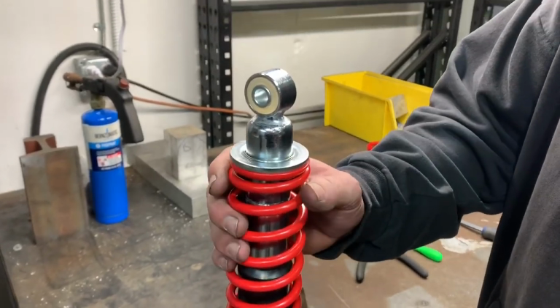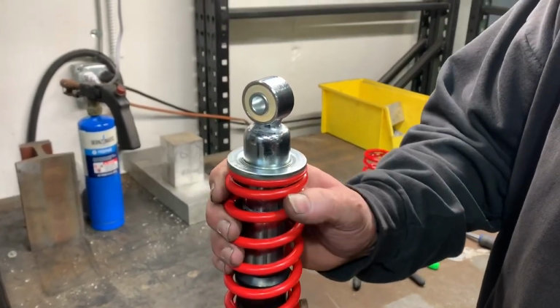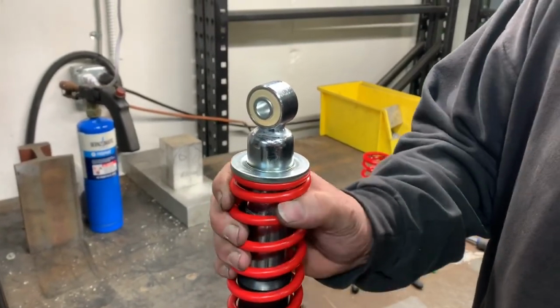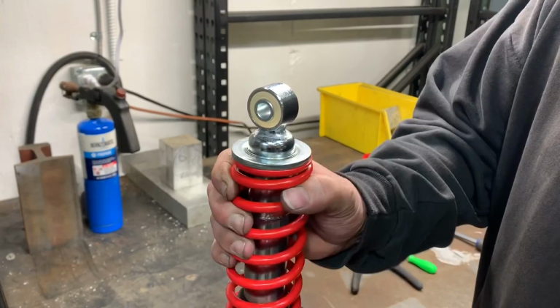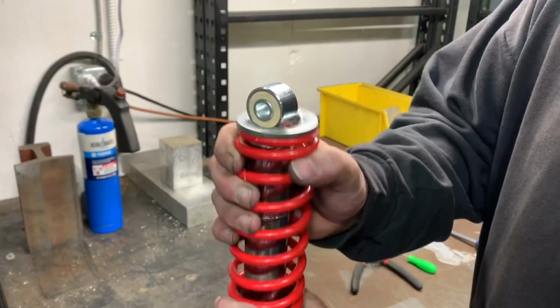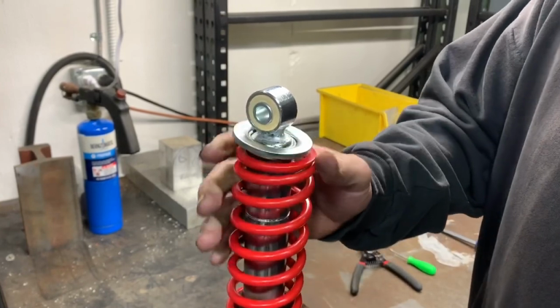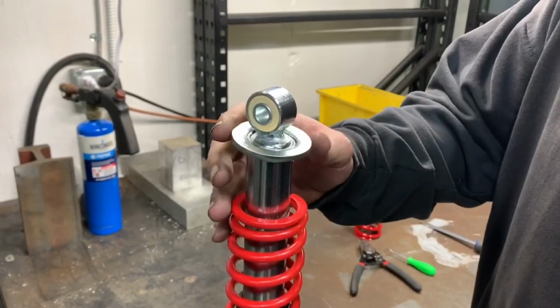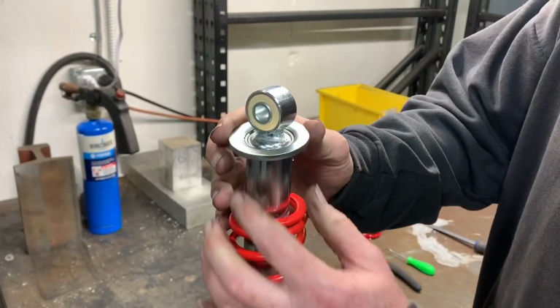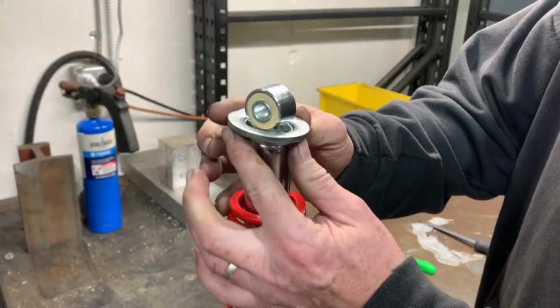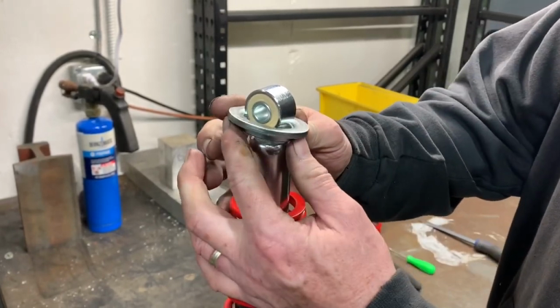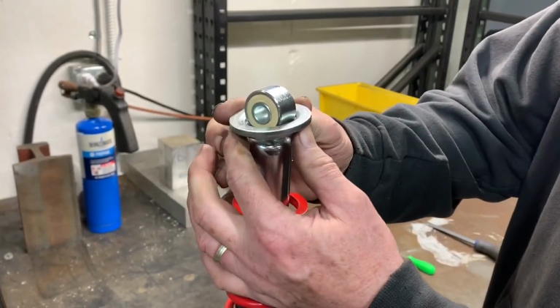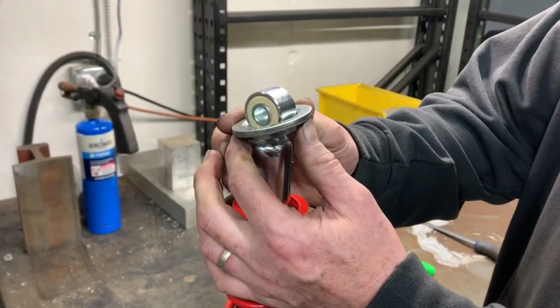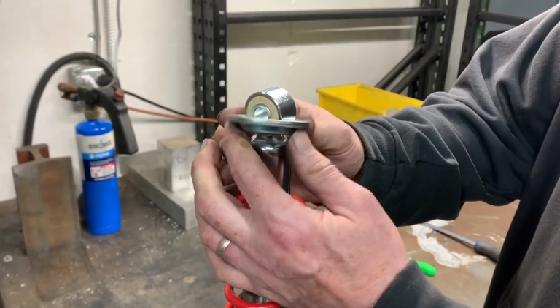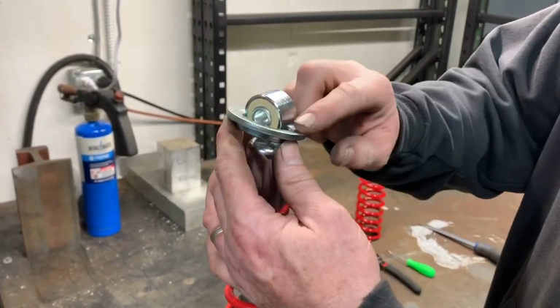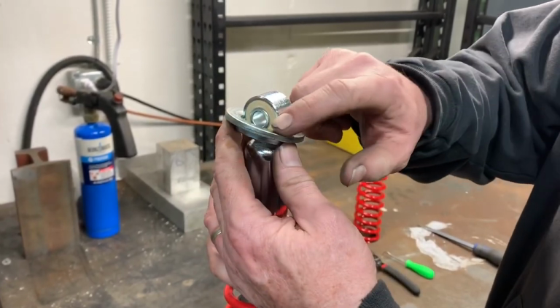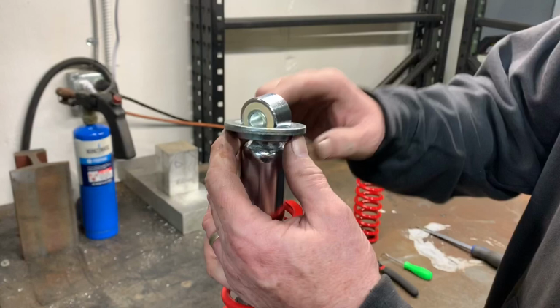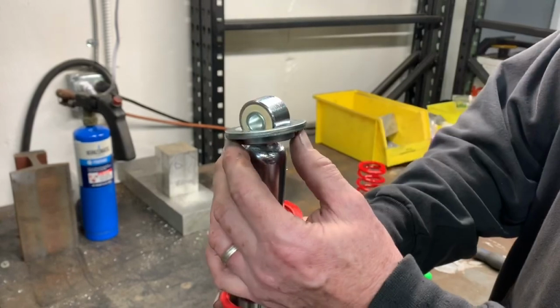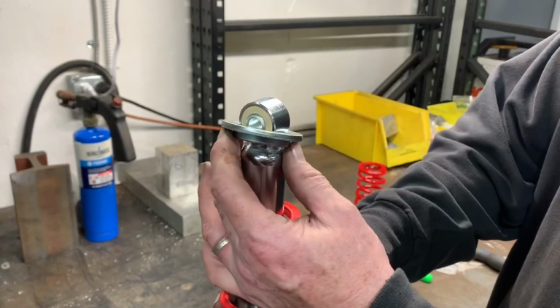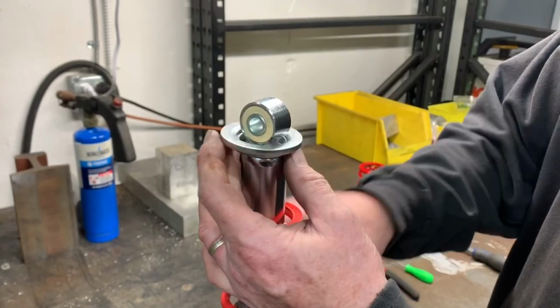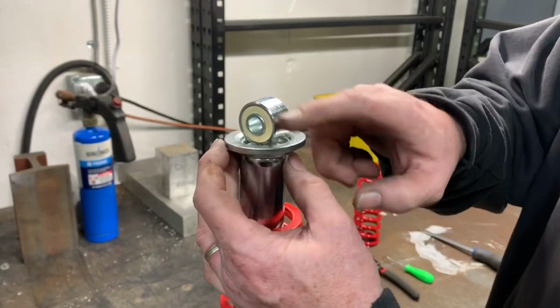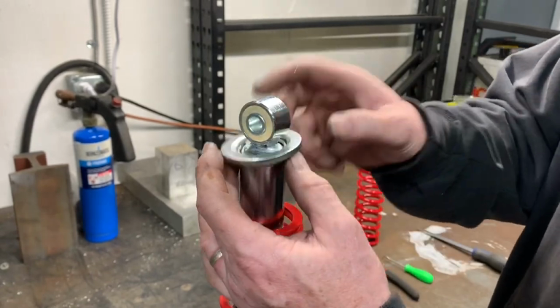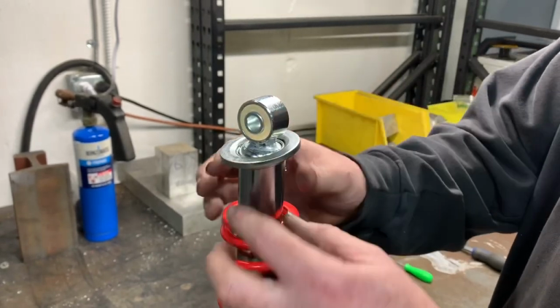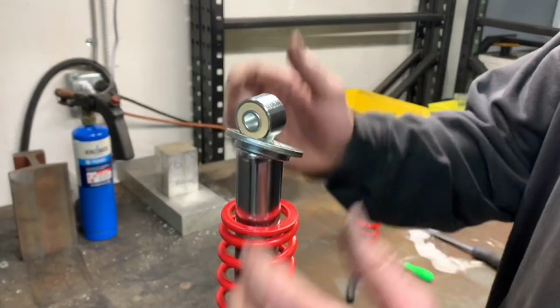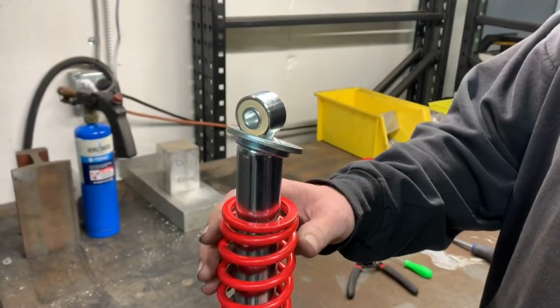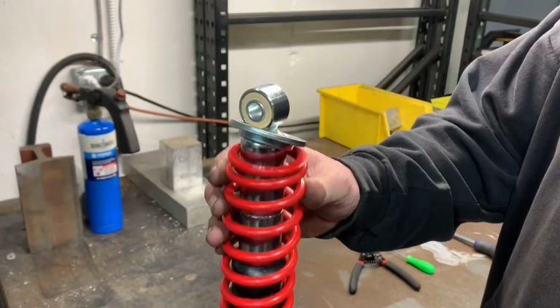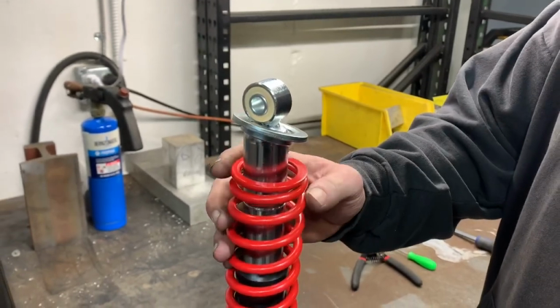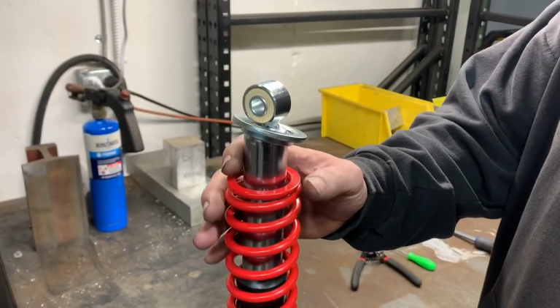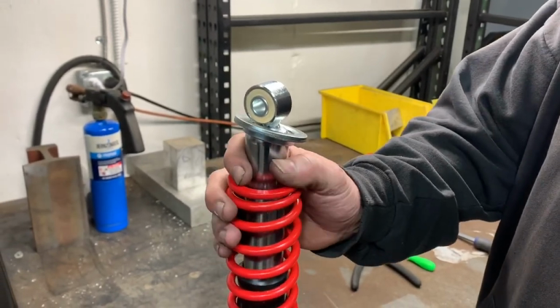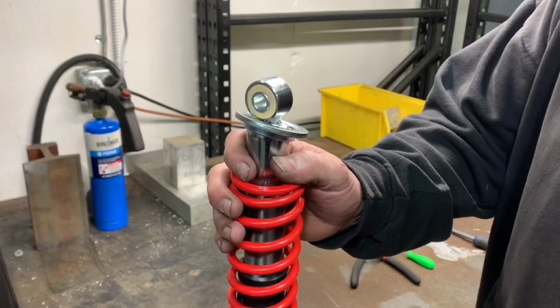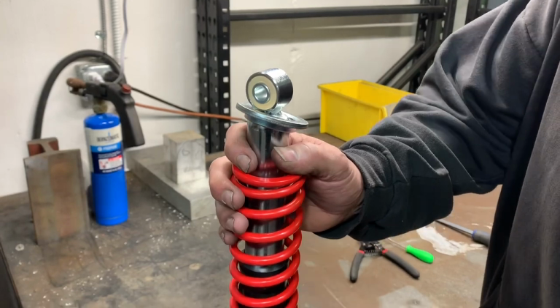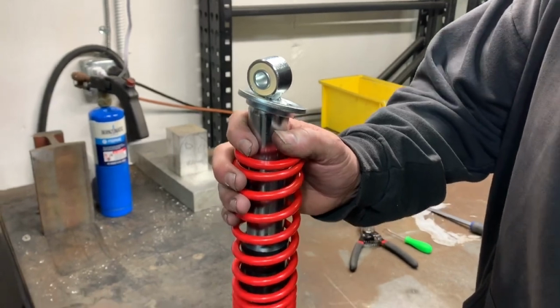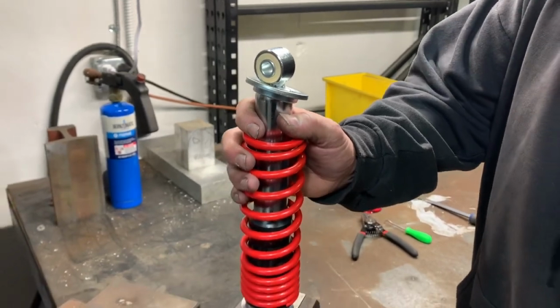Once you have your circlip loose, this all just pops up like this. Honda, for whatever reason, made this so that it won't come off. I've seen guys grind the corners and get it off like that, but that's not the right way to do it.